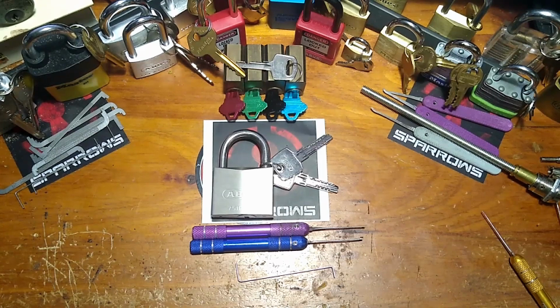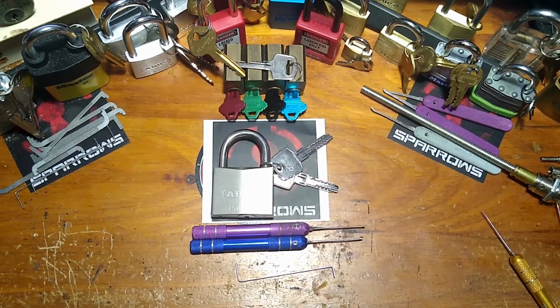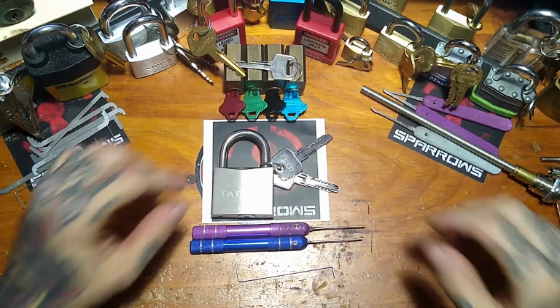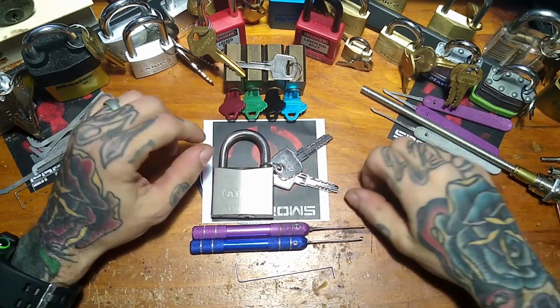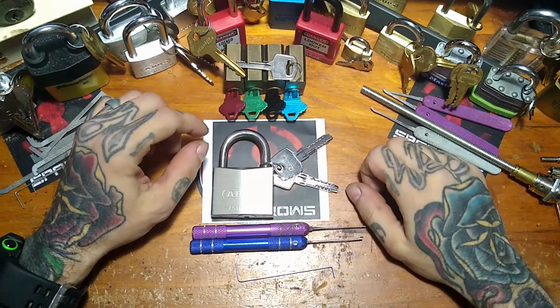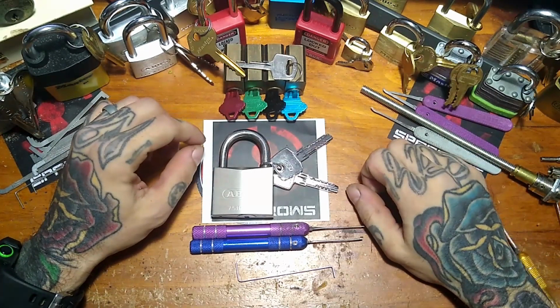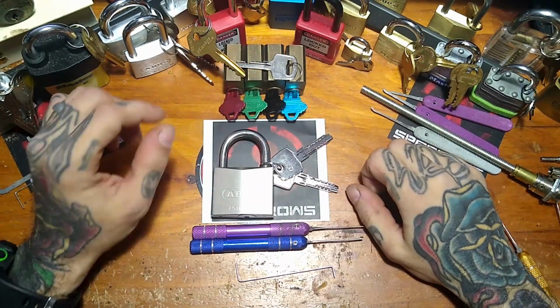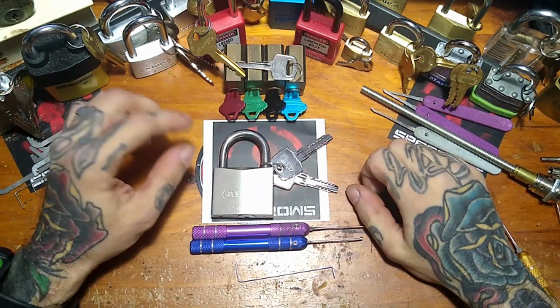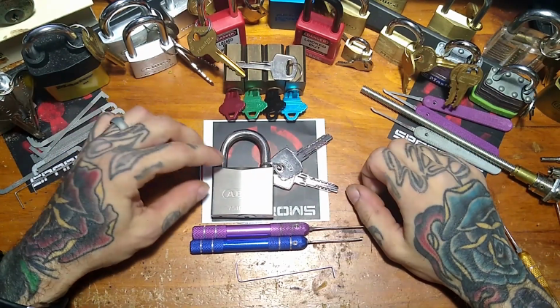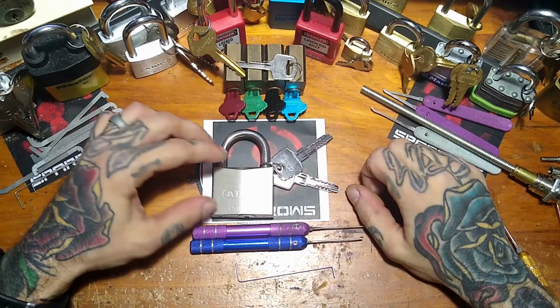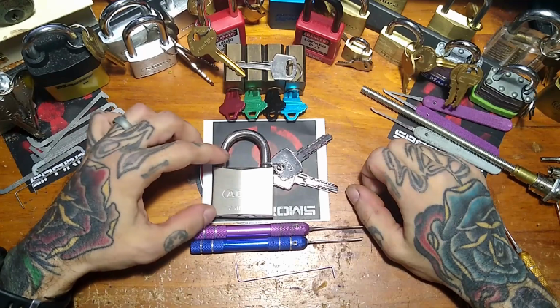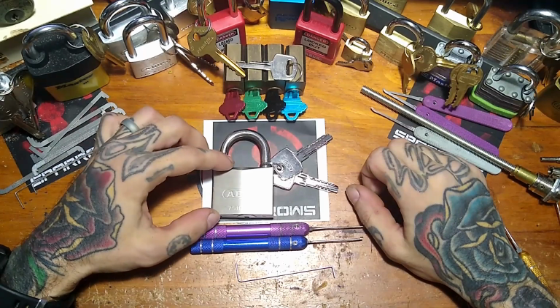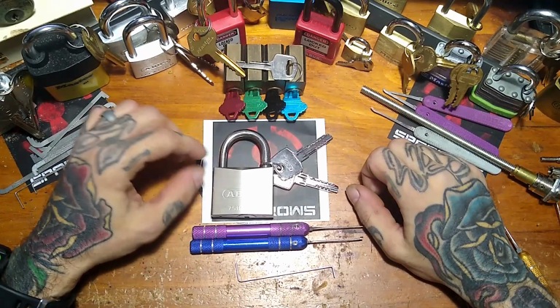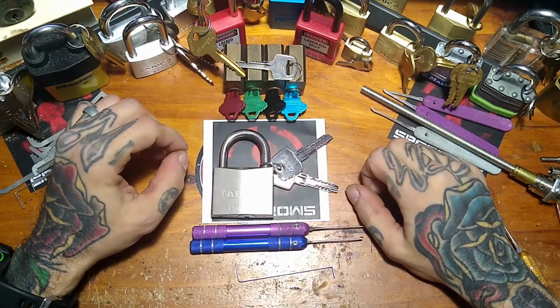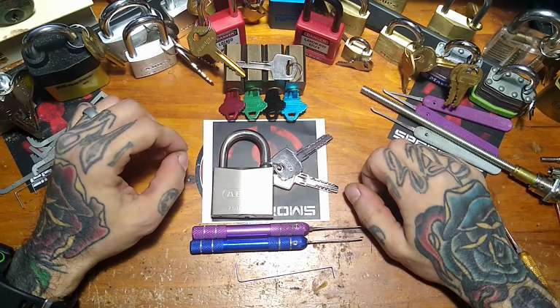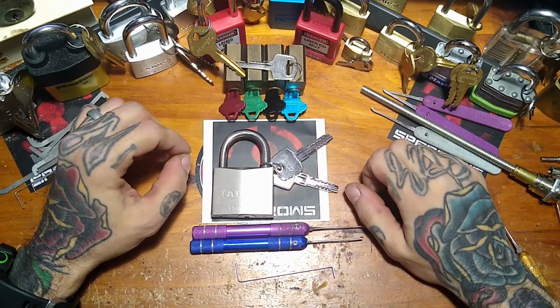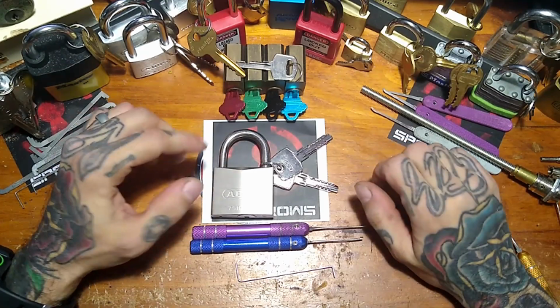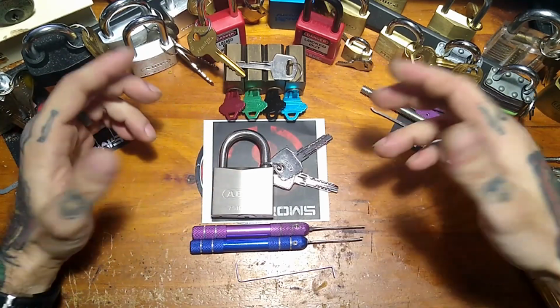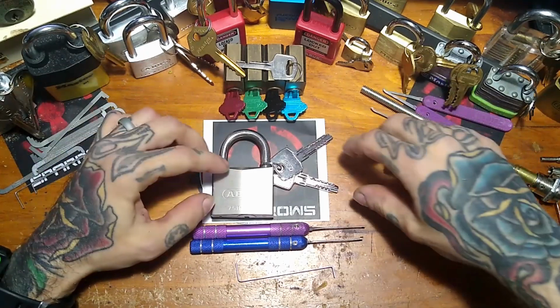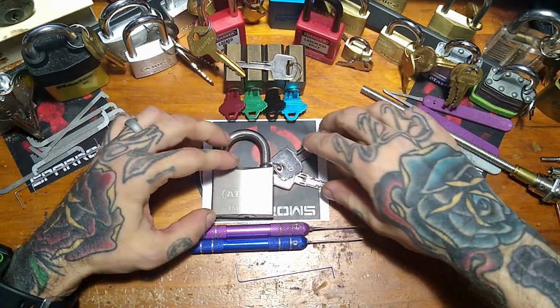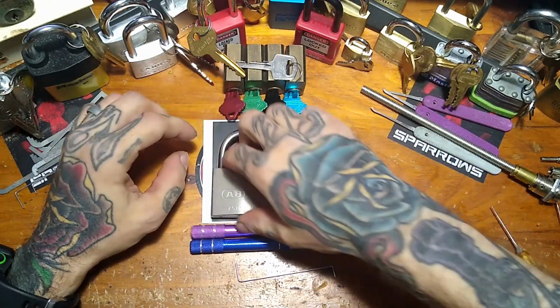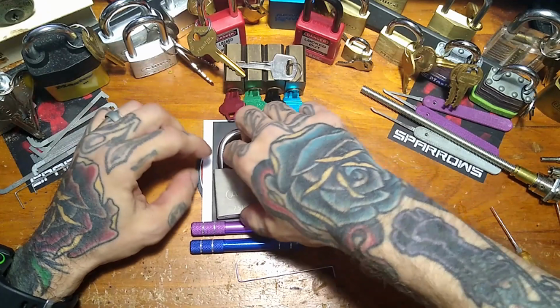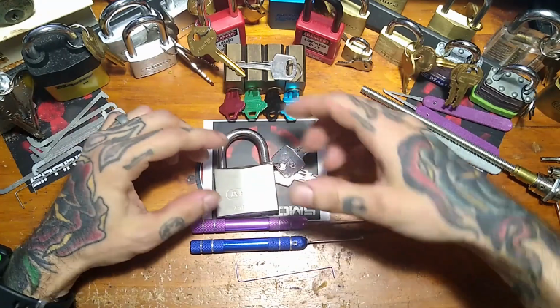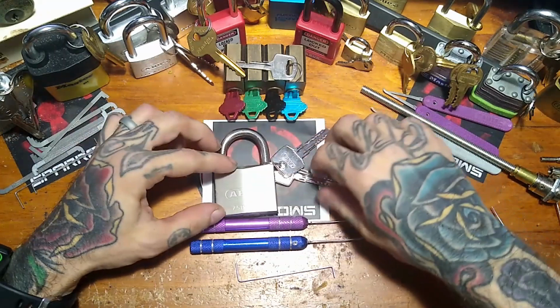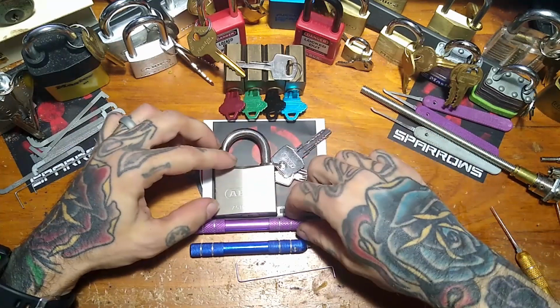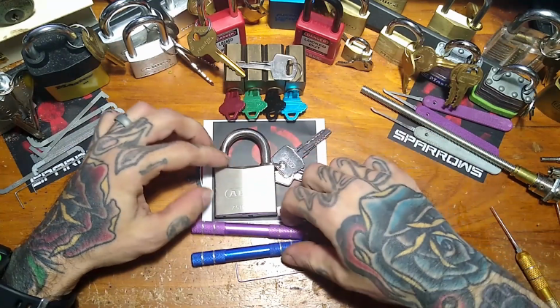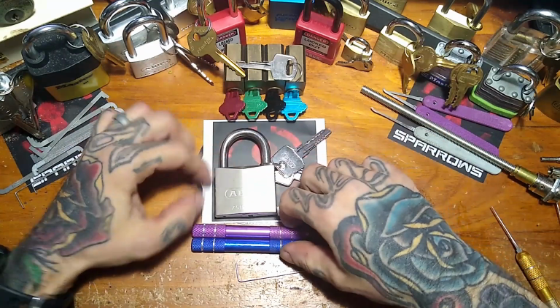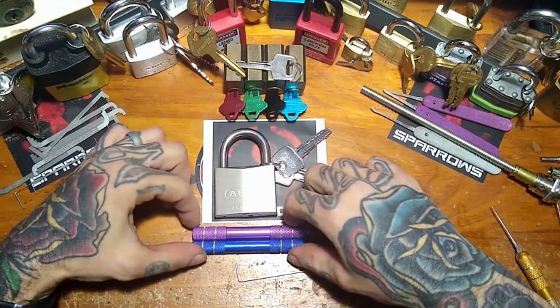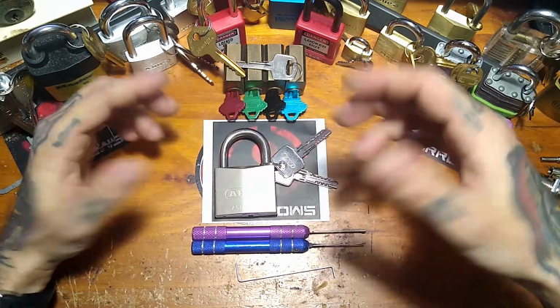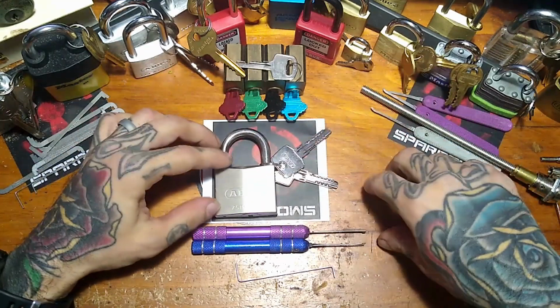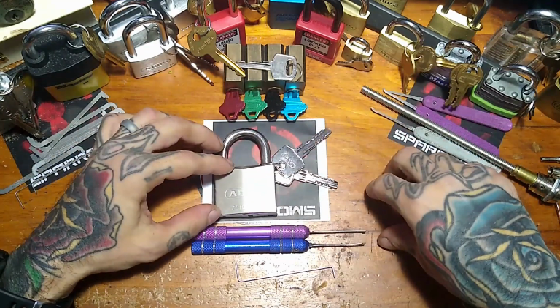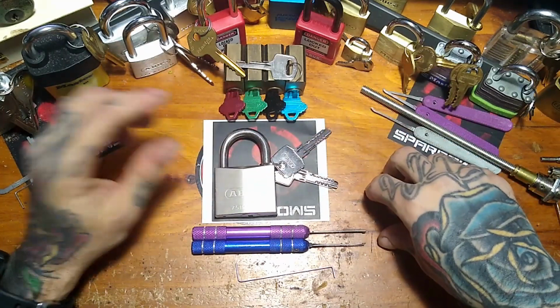Hey, you're watching Half Sip the Lockpick and Welder. On today's episode I'm going to be opening this ABUS model 75IB/50. It's one of ABUS's dimple locks — the marine version — and it's a really fun lock.